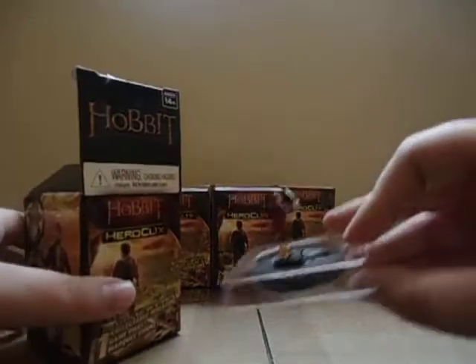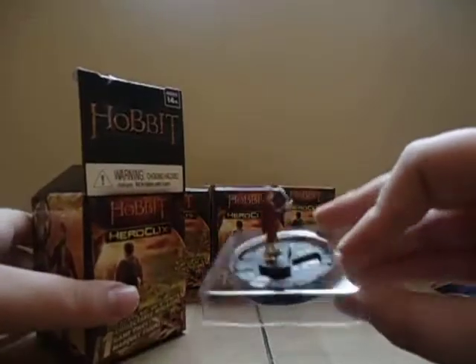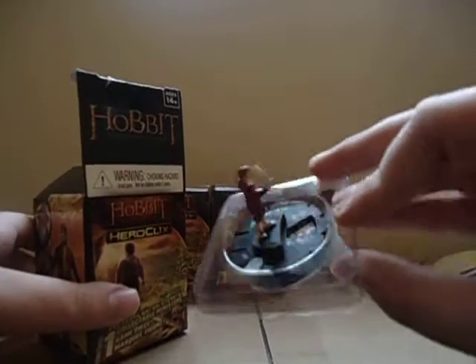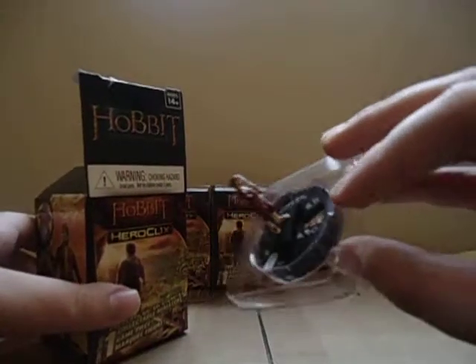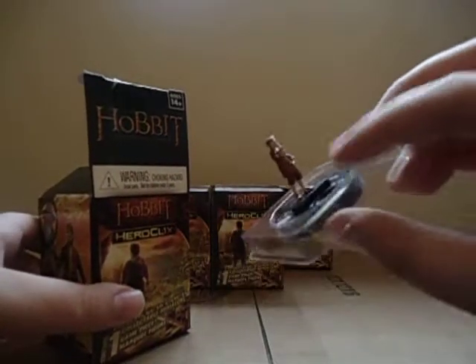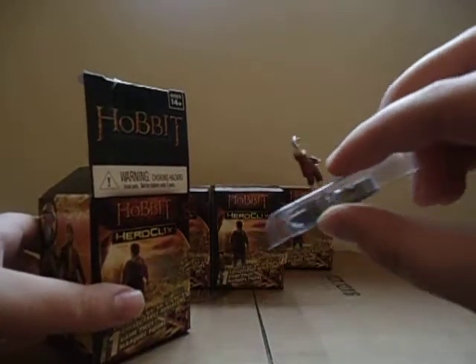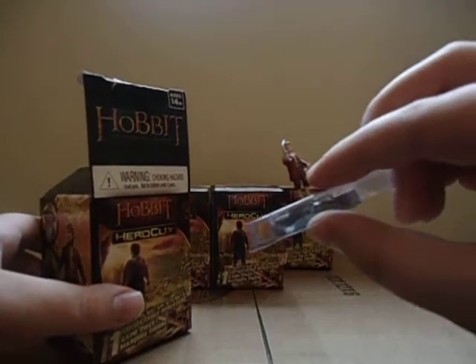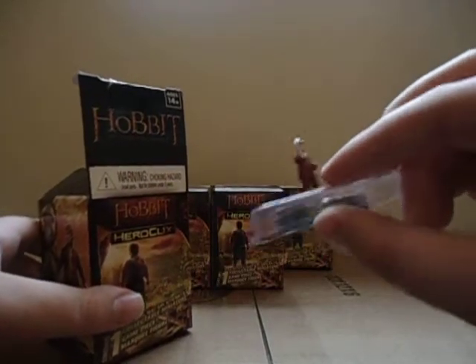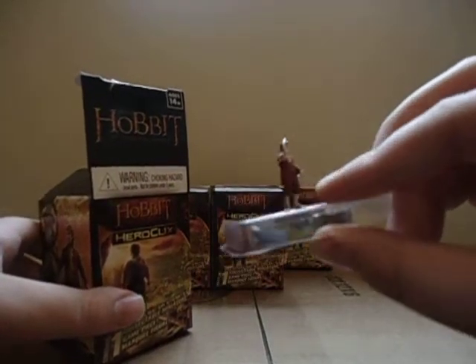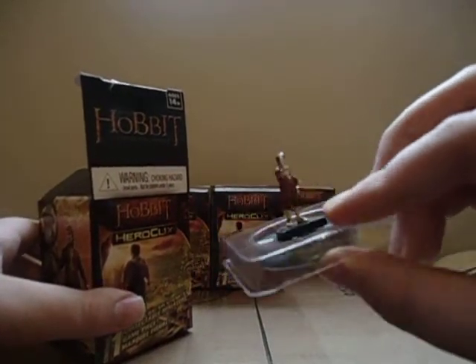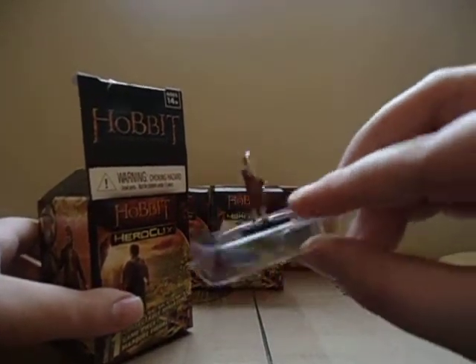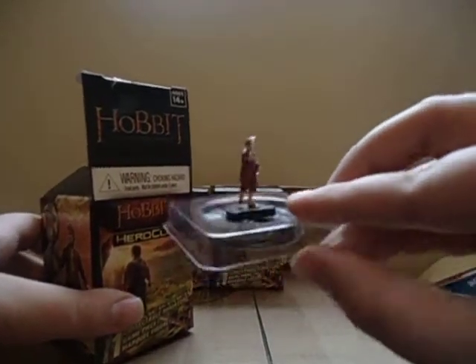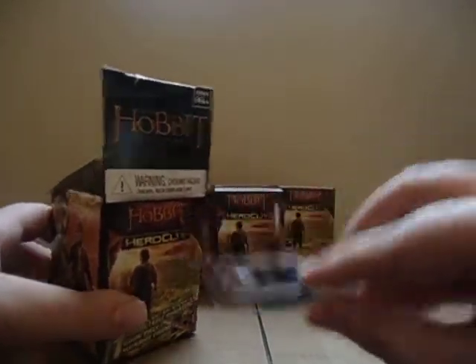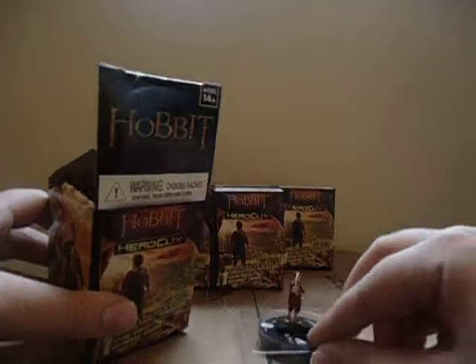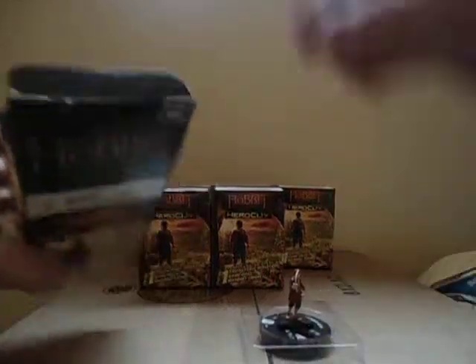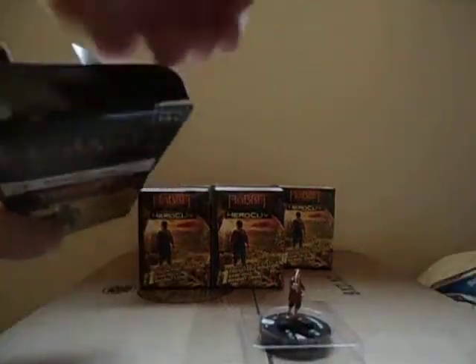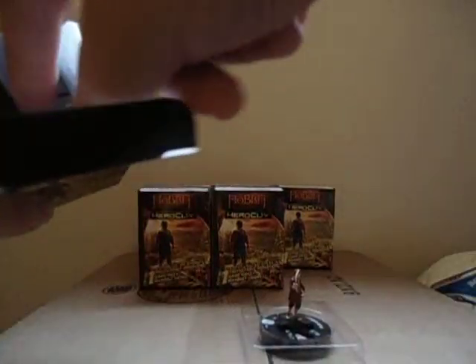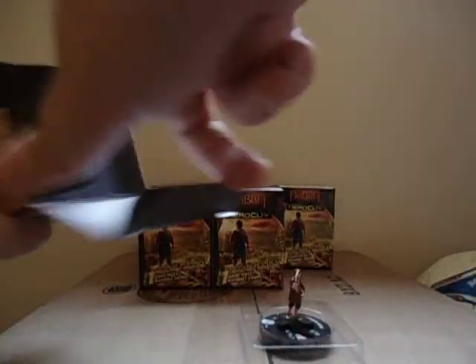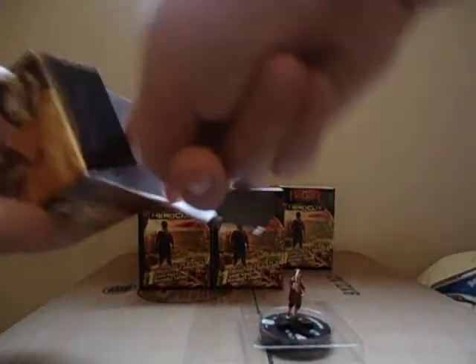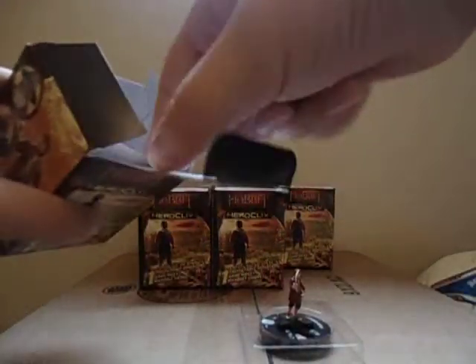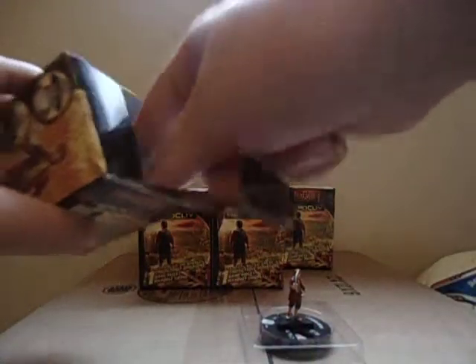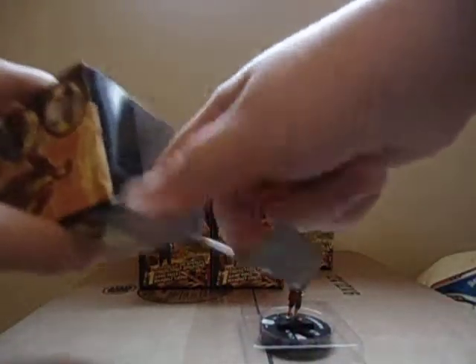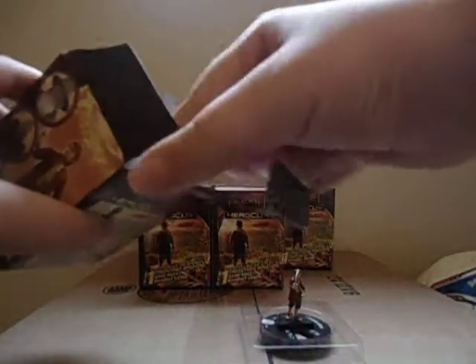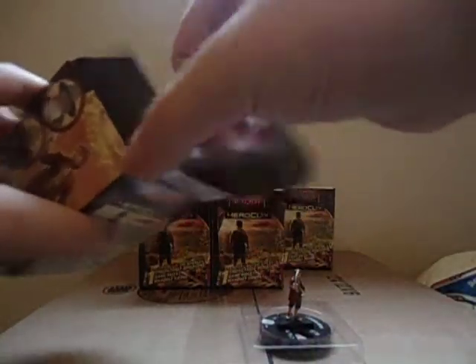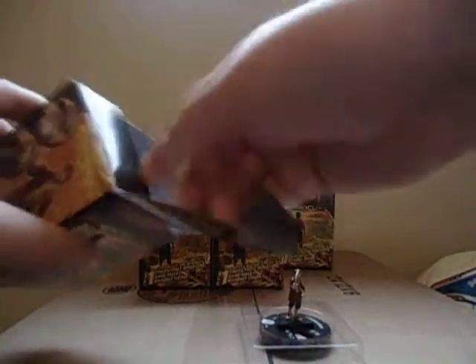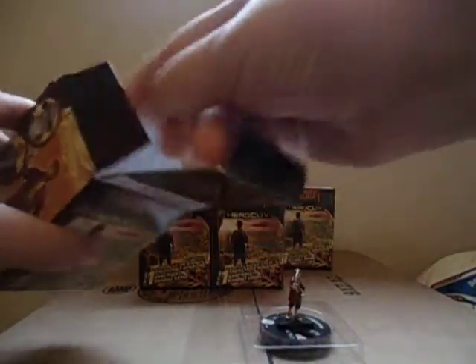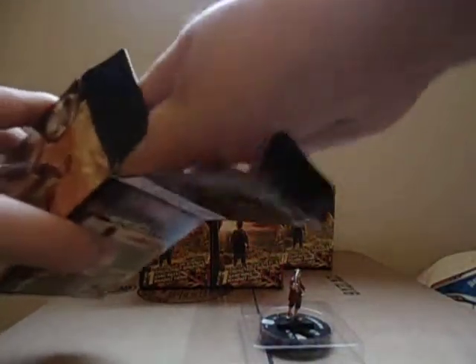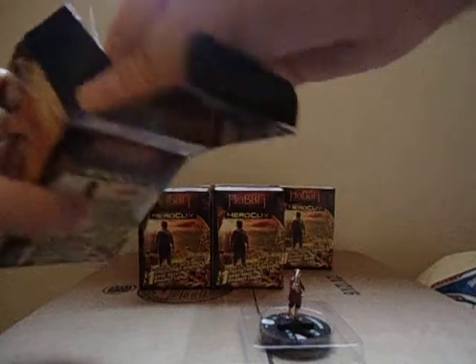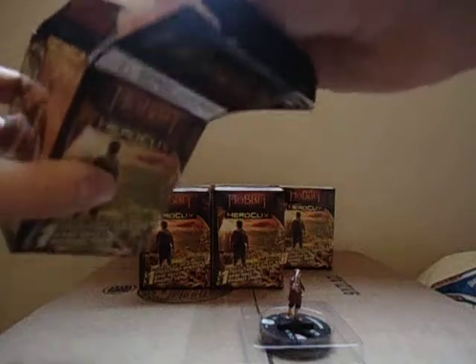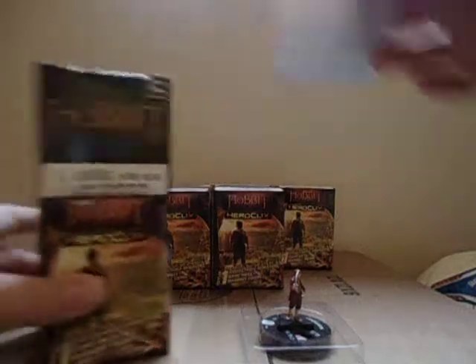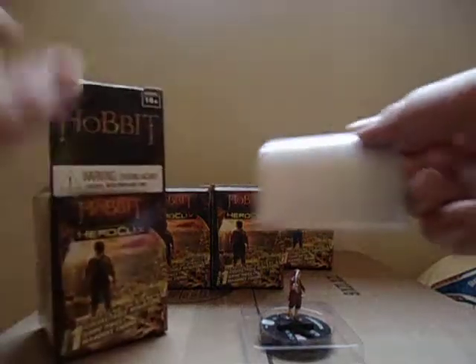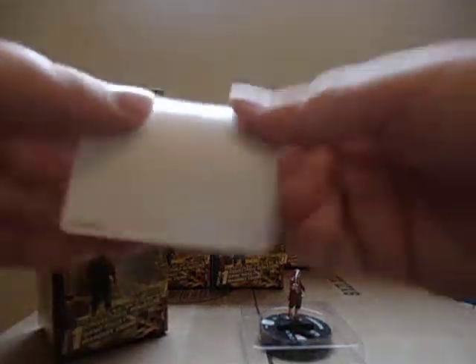Okay, we have Bilbo Baggins. It's funny how small he is, but I like those smaller figures.